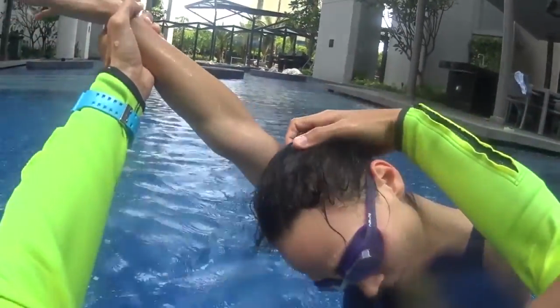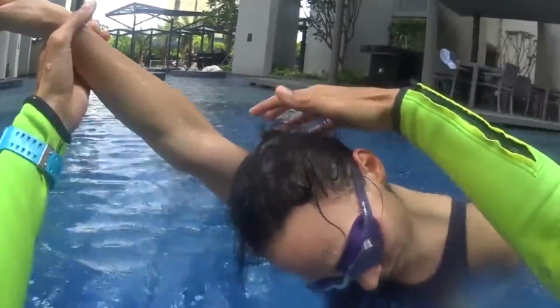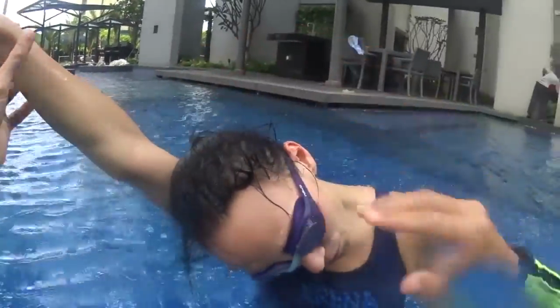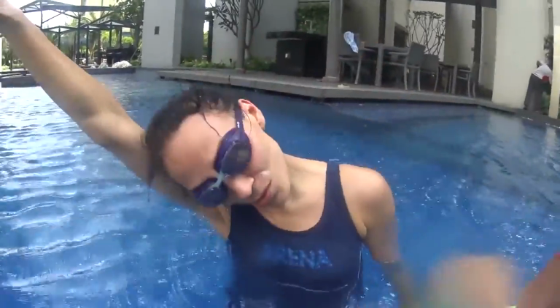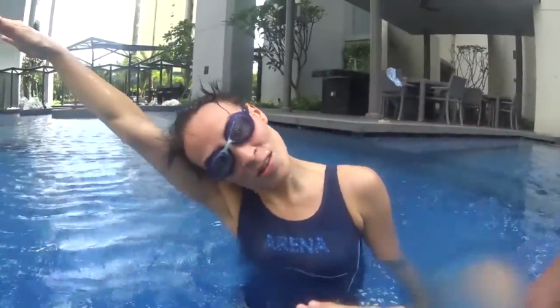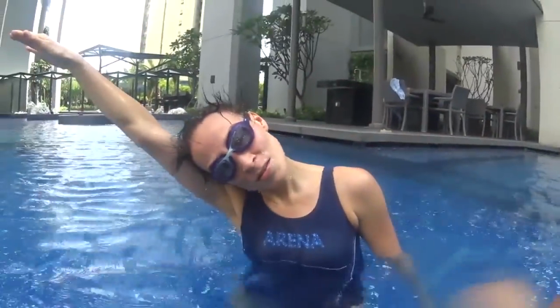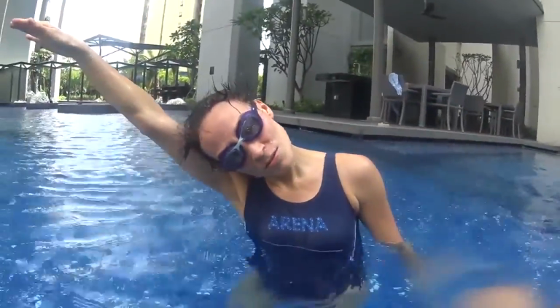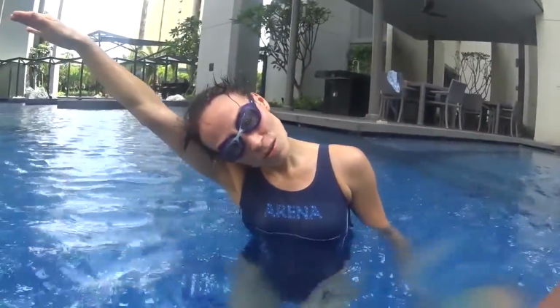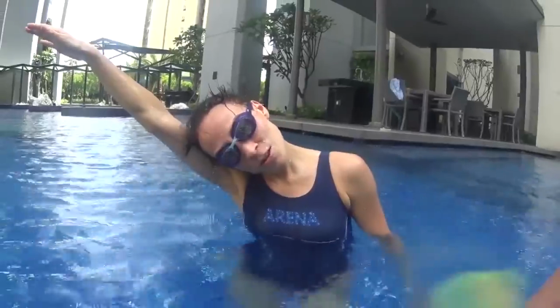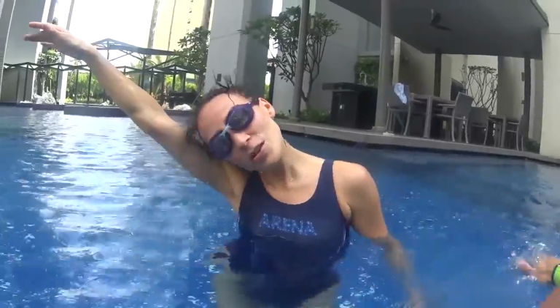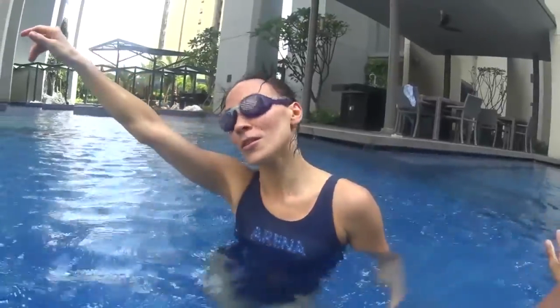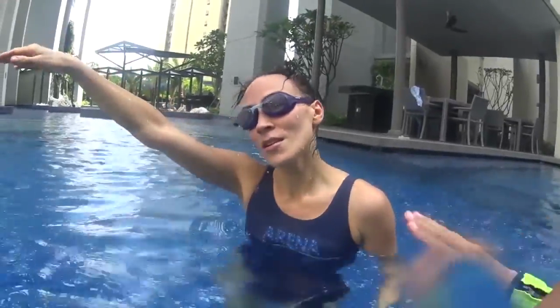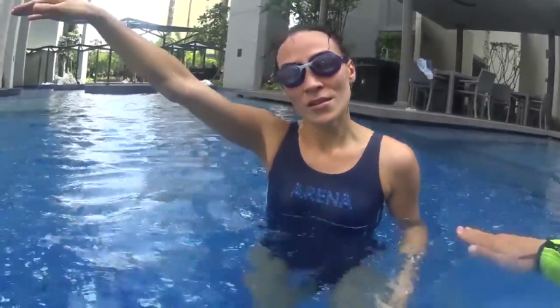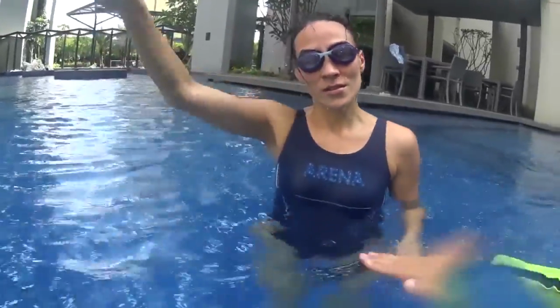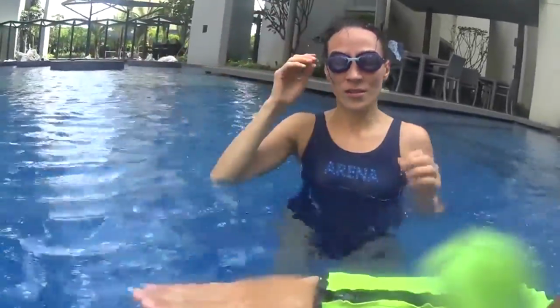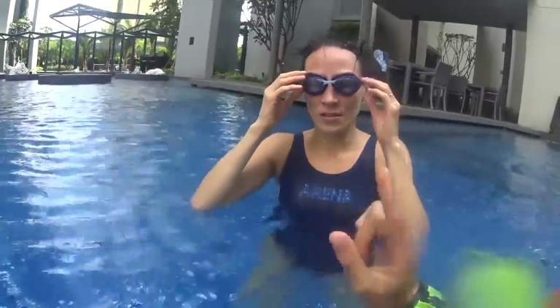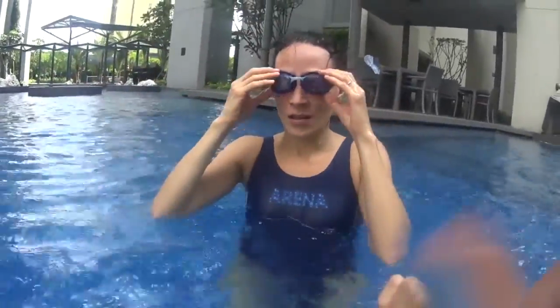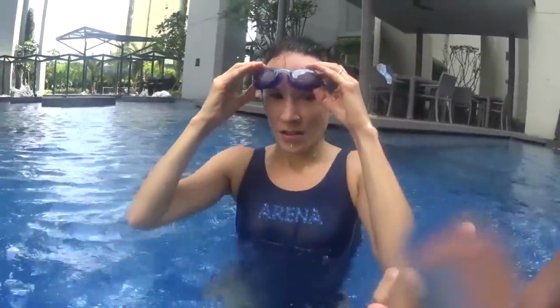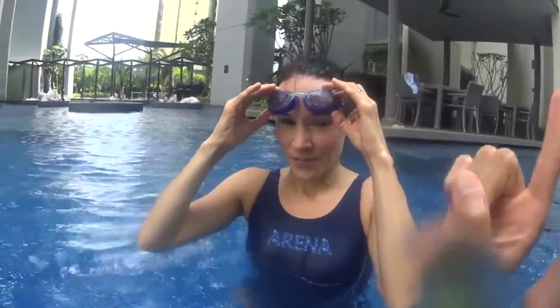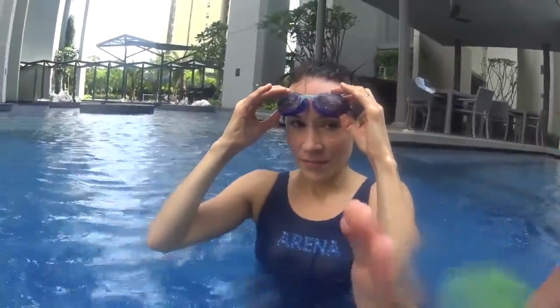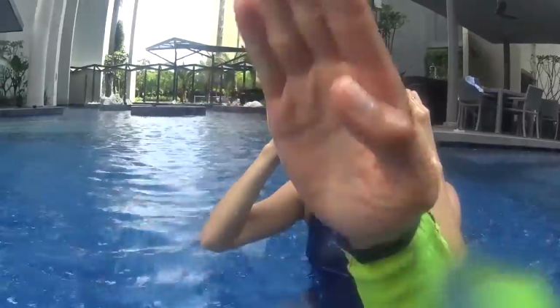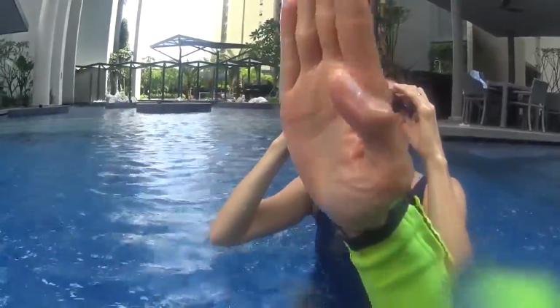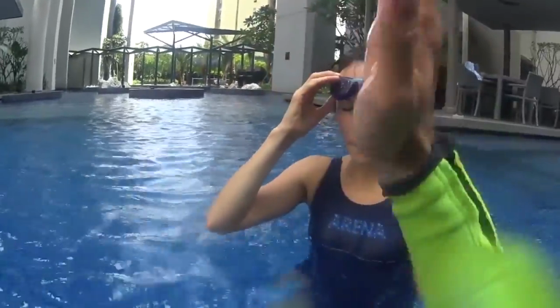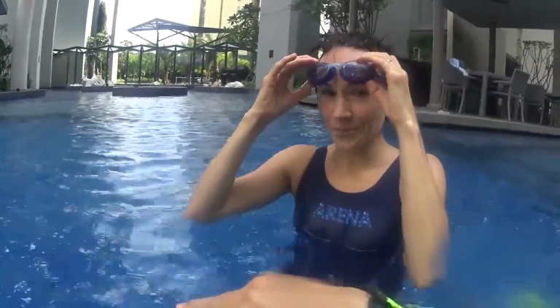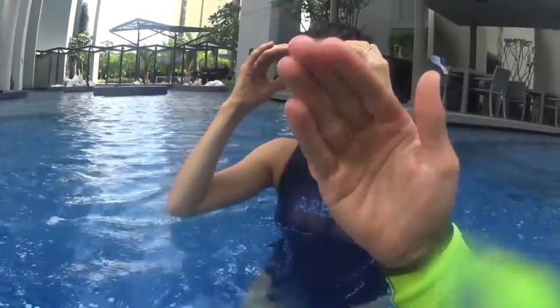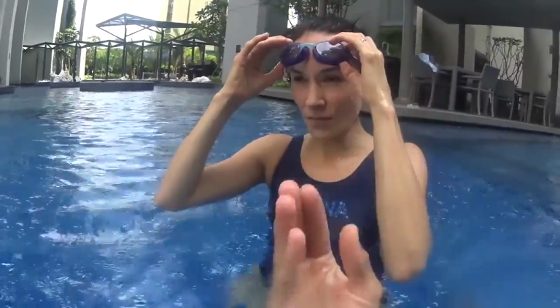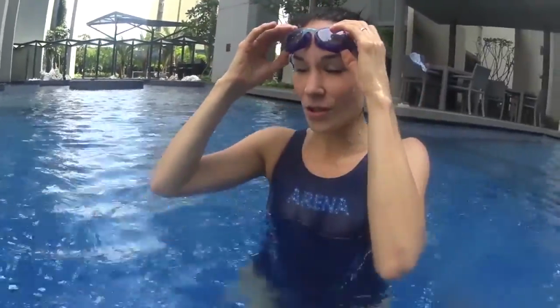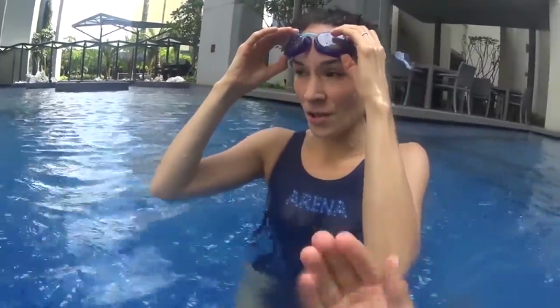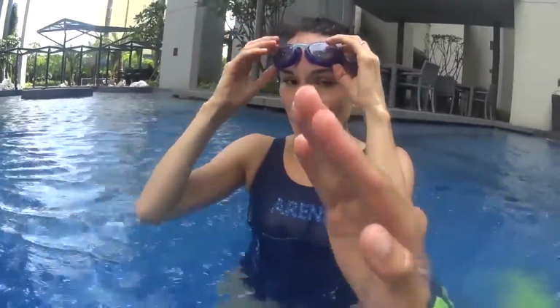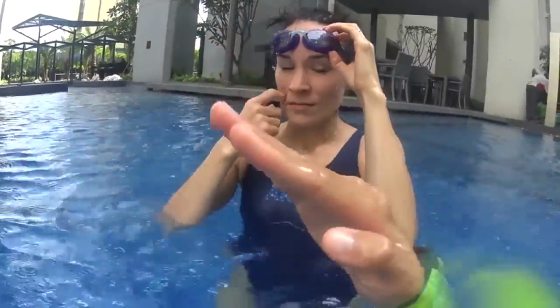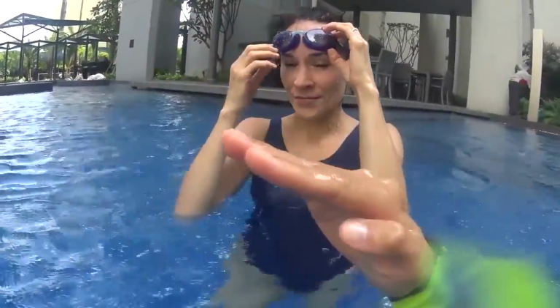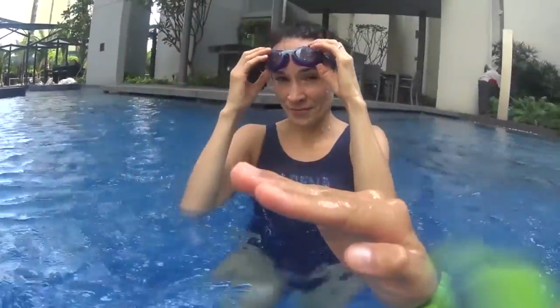Why? Because you stay closer to the water. You stay very horizontal. Every time you are horizontal, you can slide. Every time you try to look up, your head goes up so you lose your balance and you sink. You start to lose your horizontal balance.